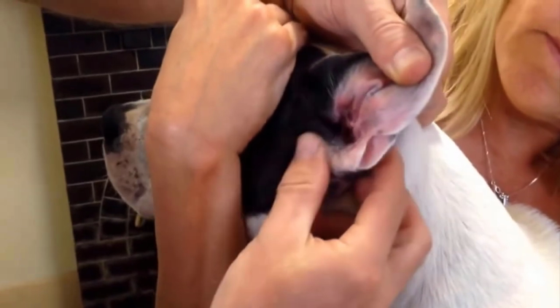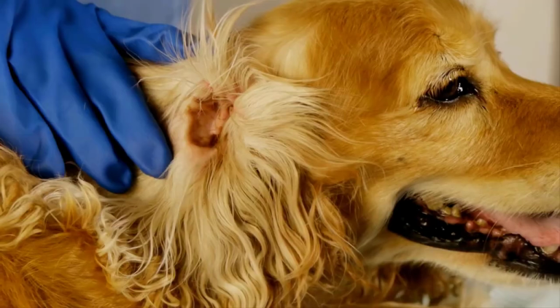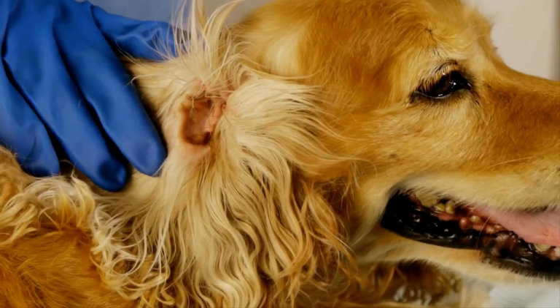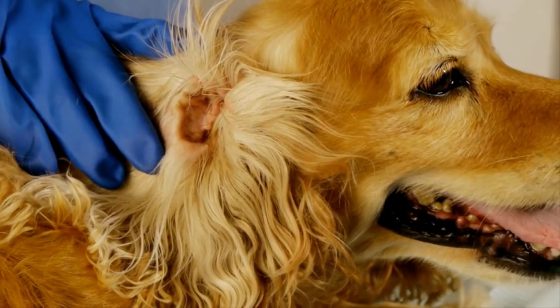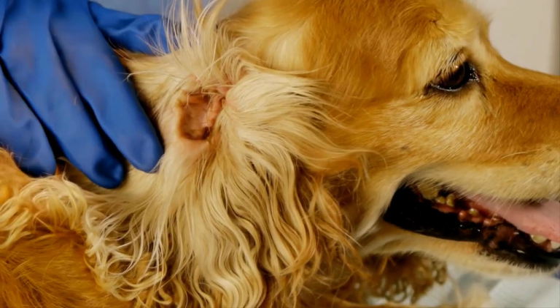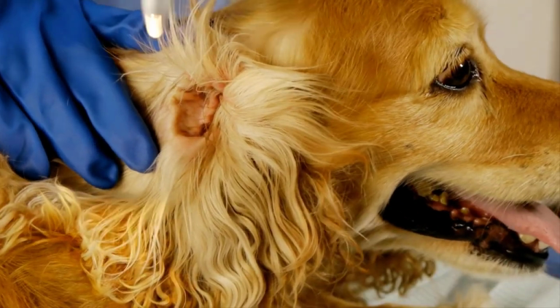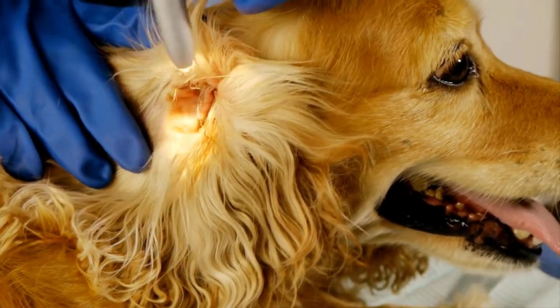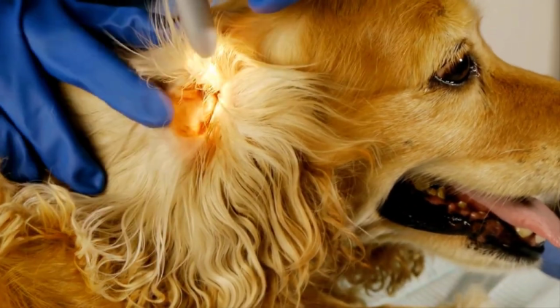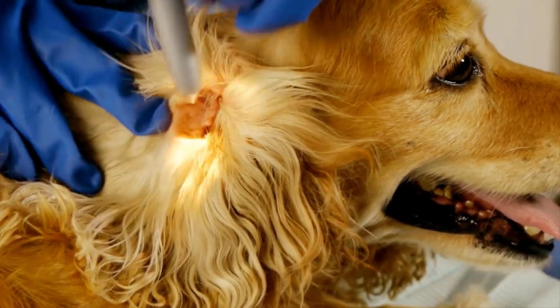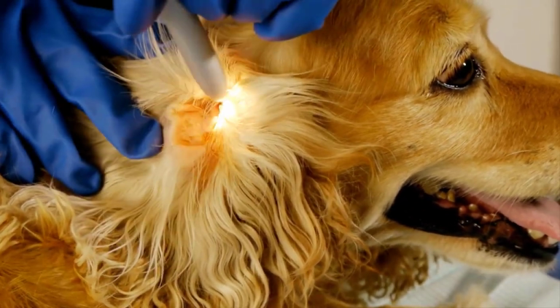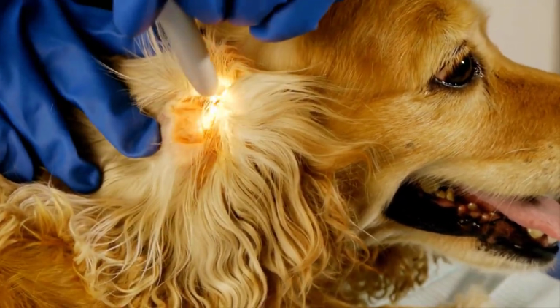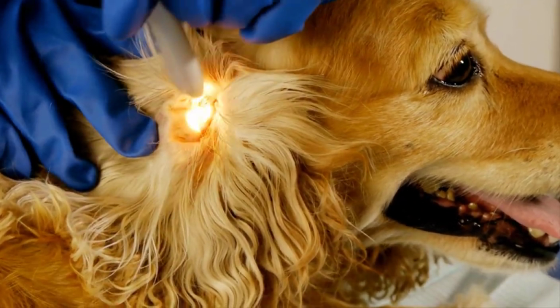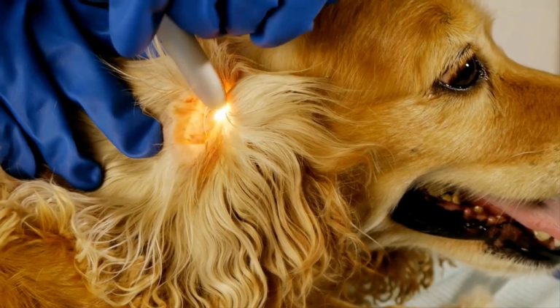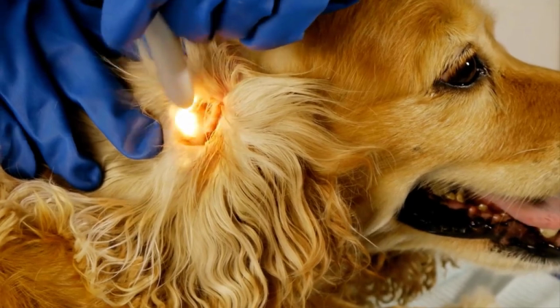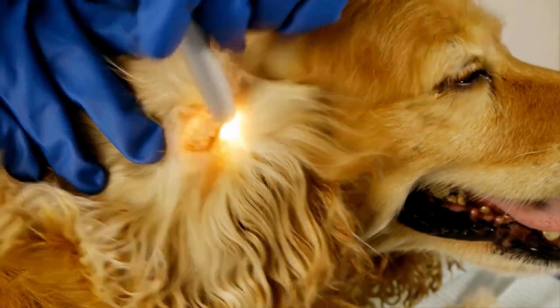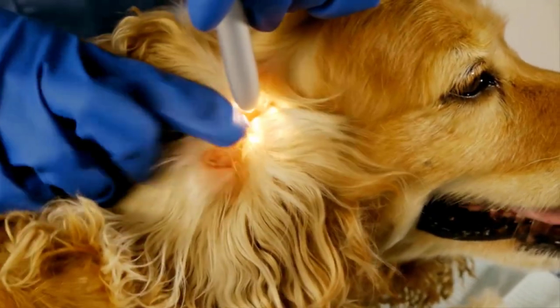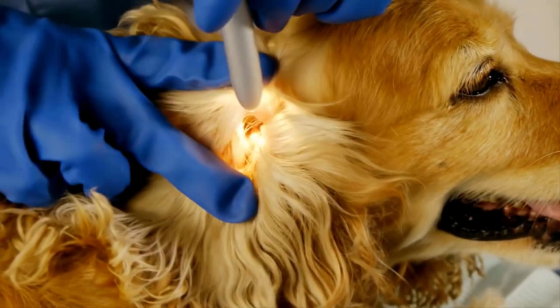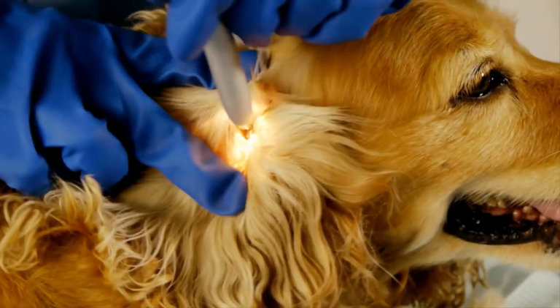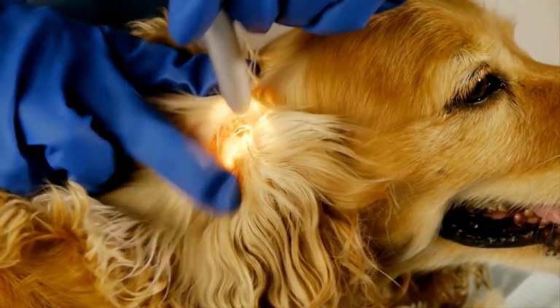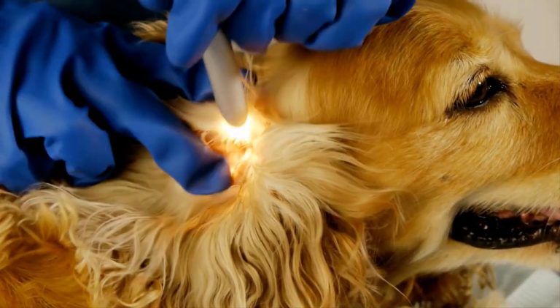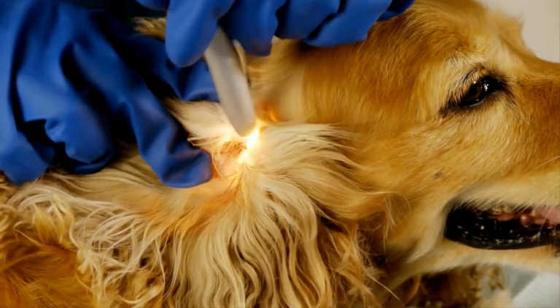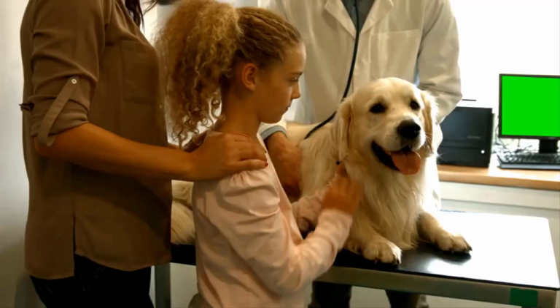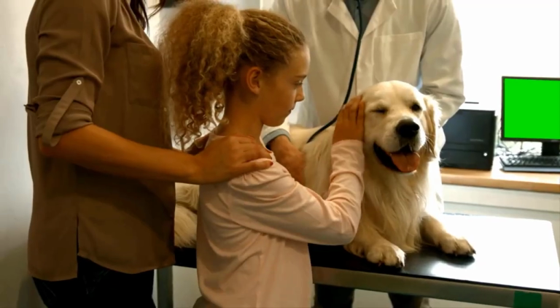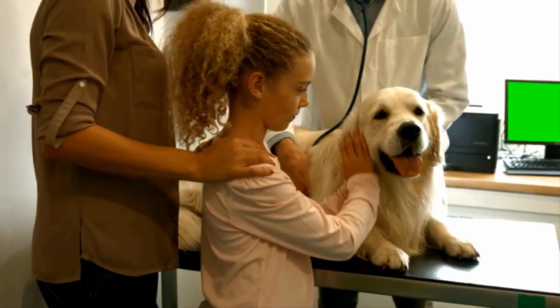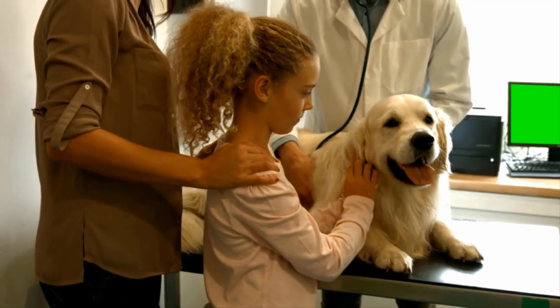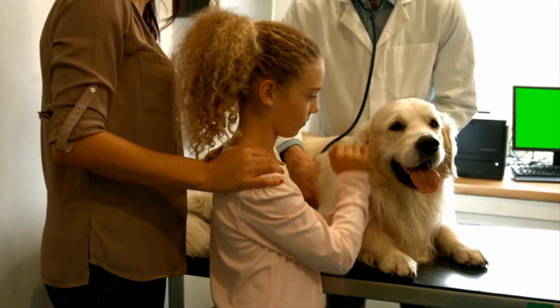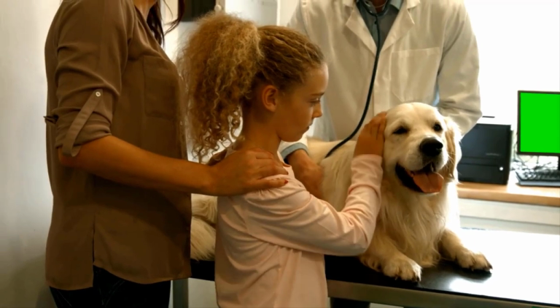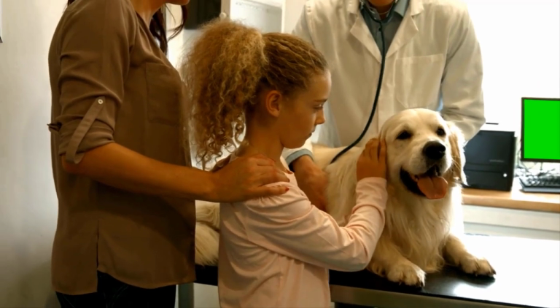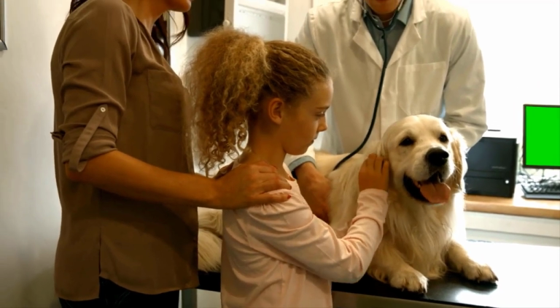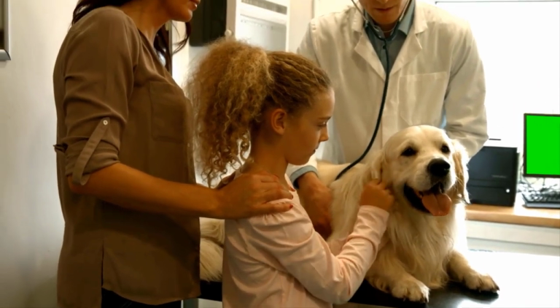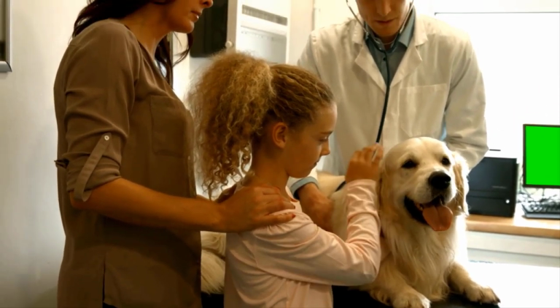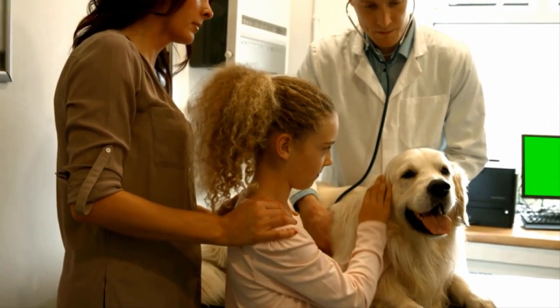These remedies may provide some relief, but they are not a substitute for proper veterinary care. If your dog has a severe infestation, consult a veterinarian for a professional diagnosis and proper treatment.